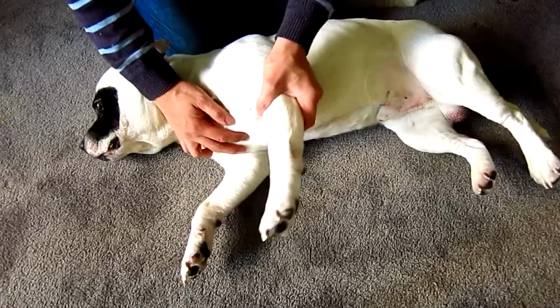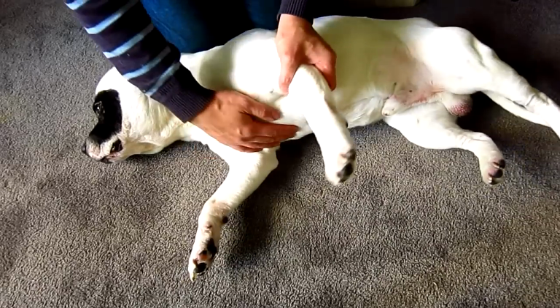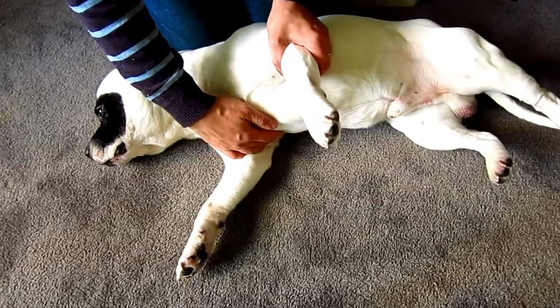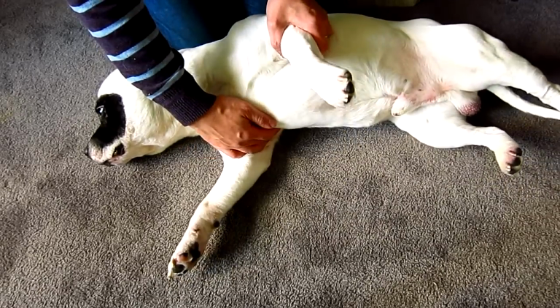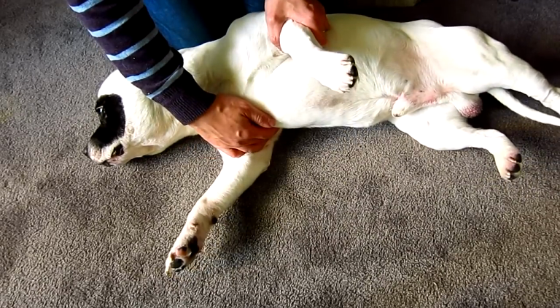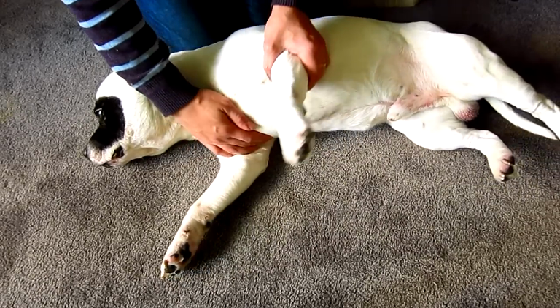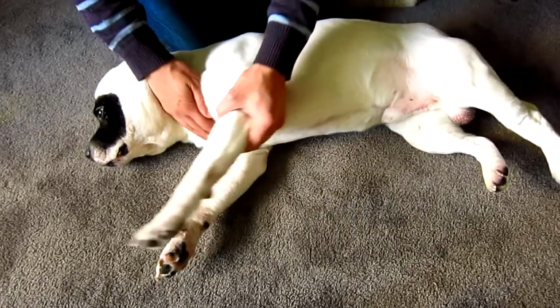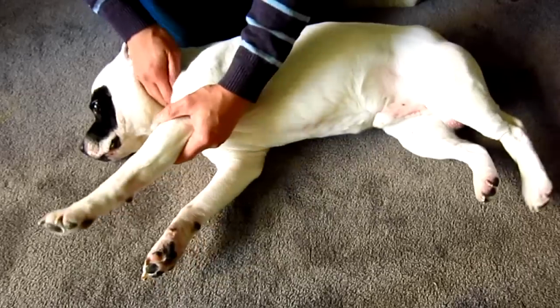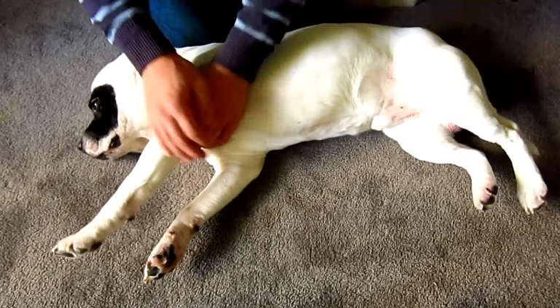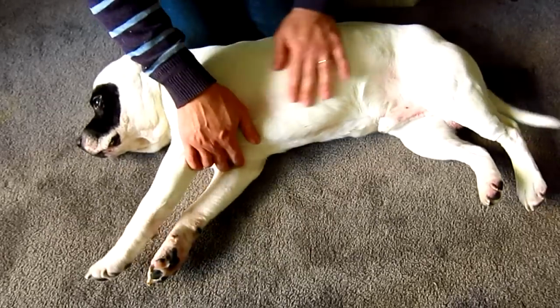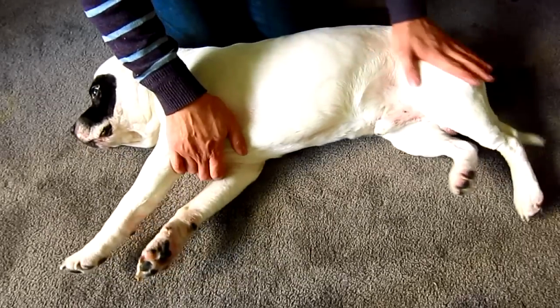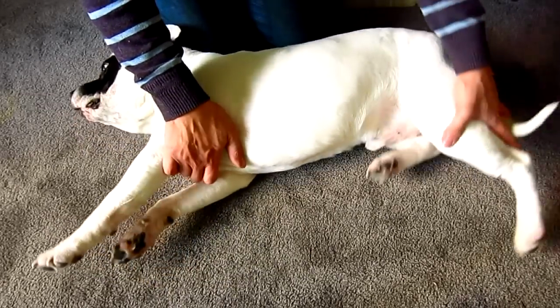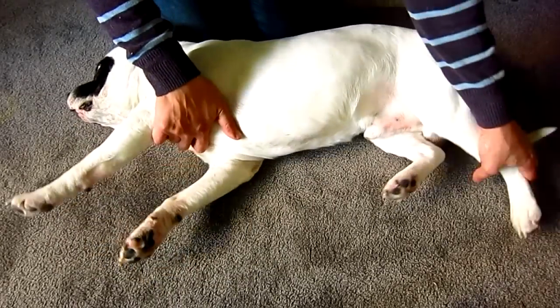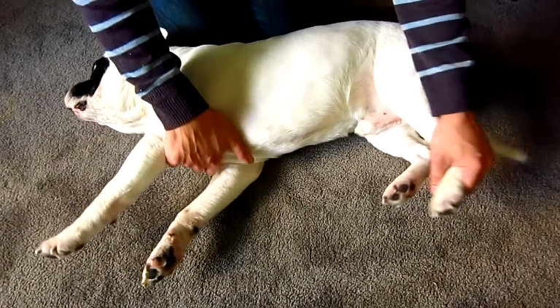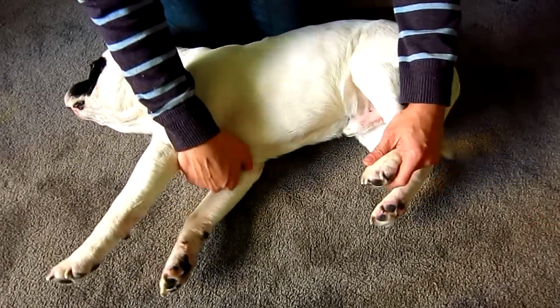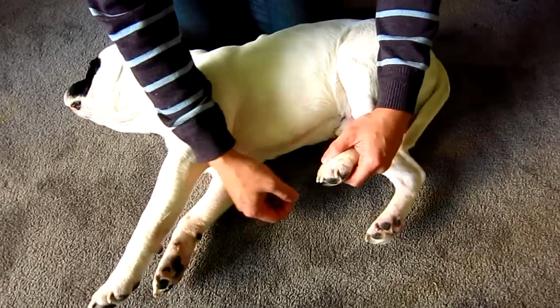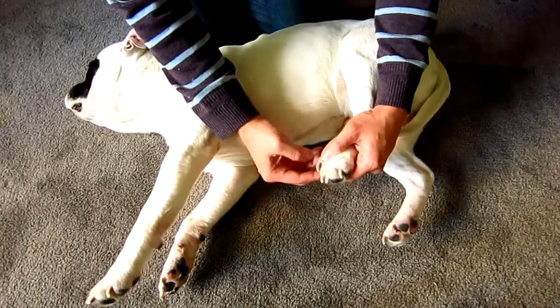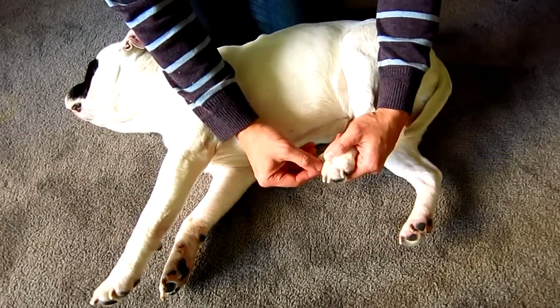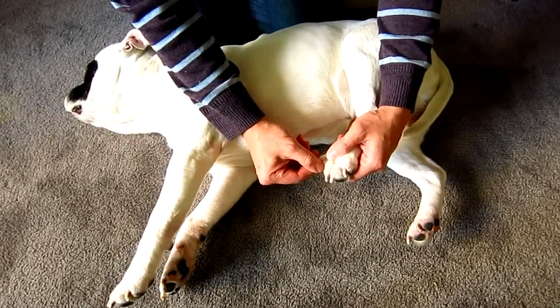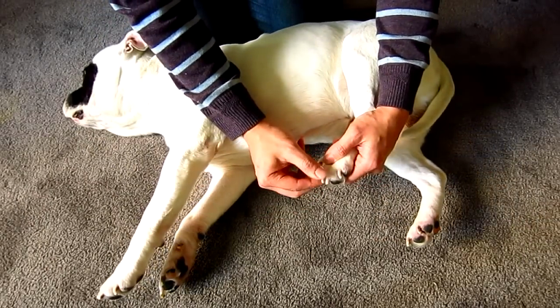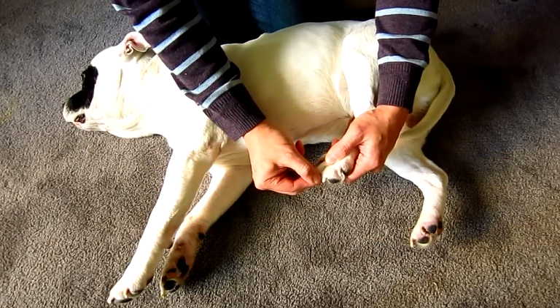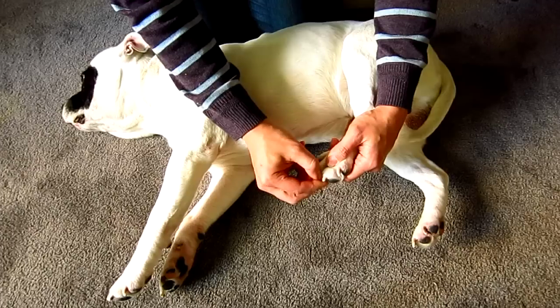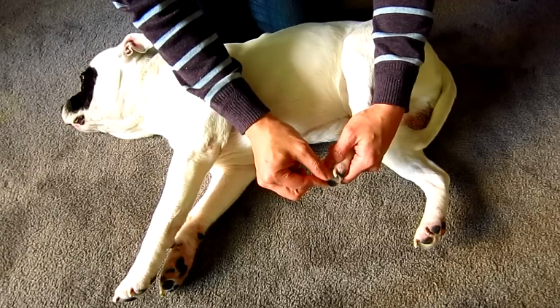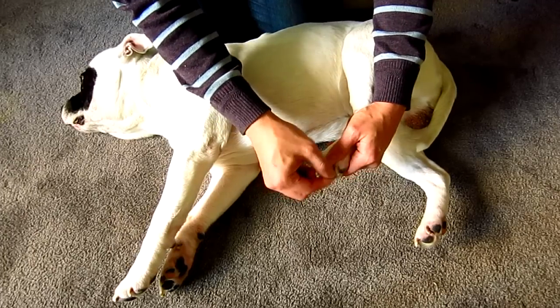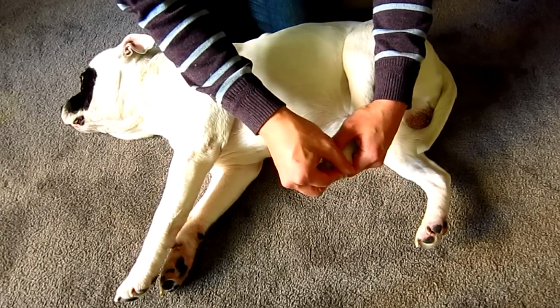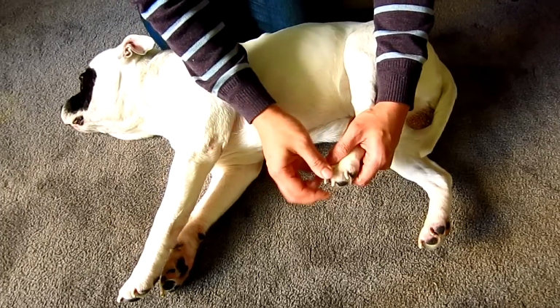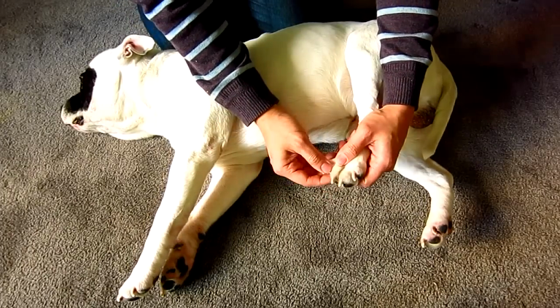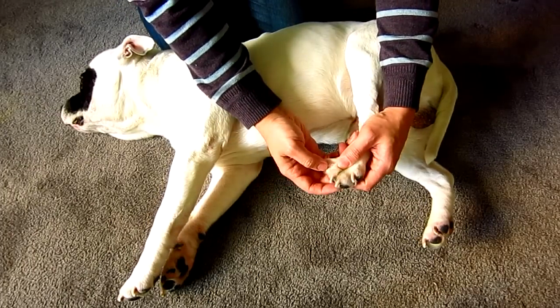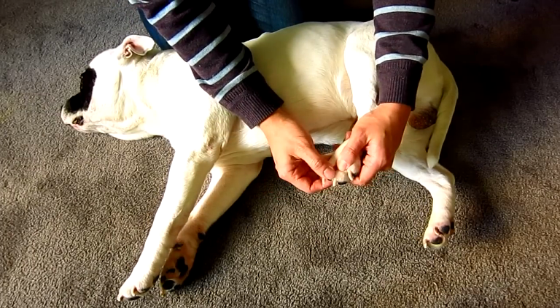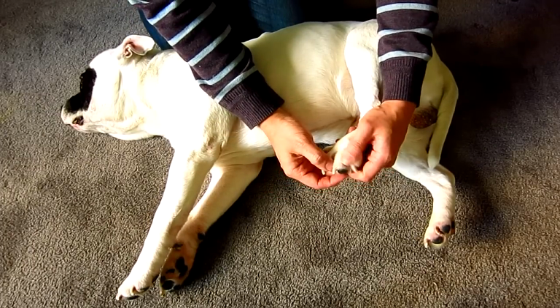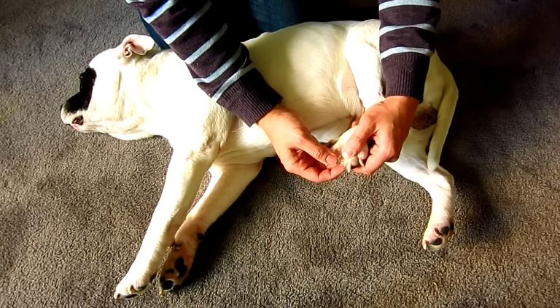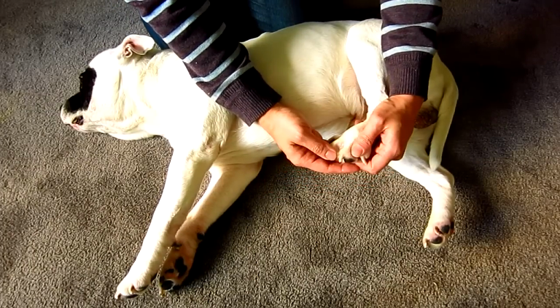Always compare to the other side to ensure that both limbs are symmetrical, especially the joints. Perform the same technique to the back legs if your dog is holding one hind limb up. Again, start with the nails, webbings and pads.